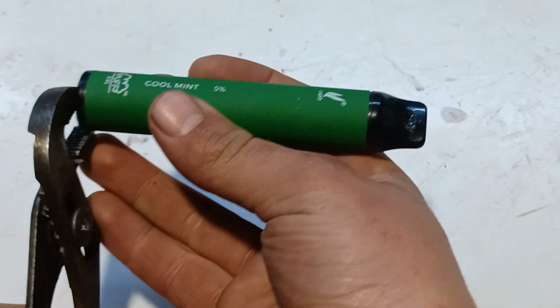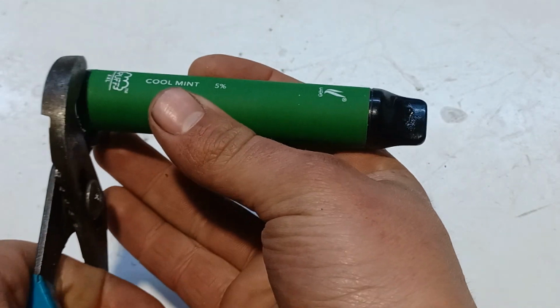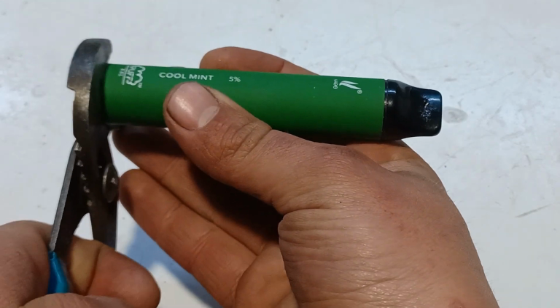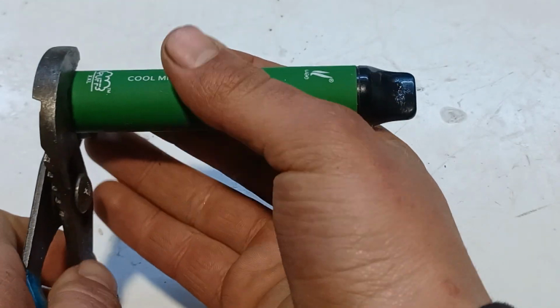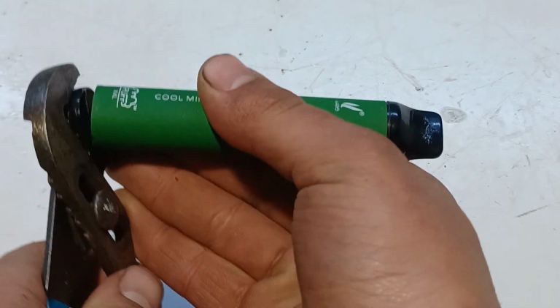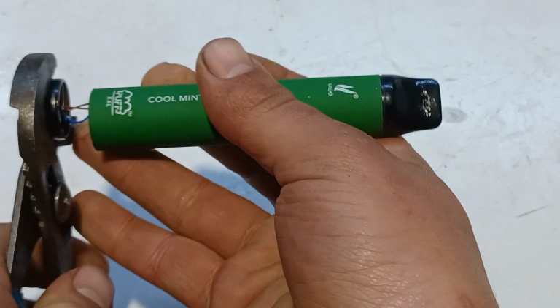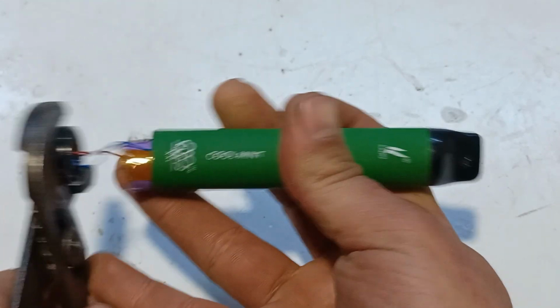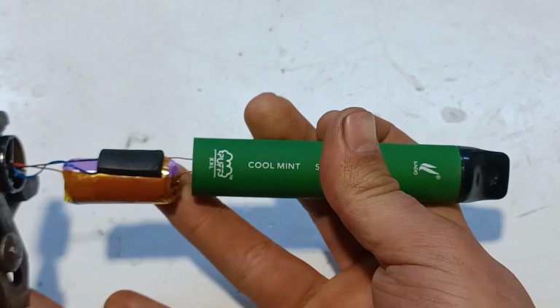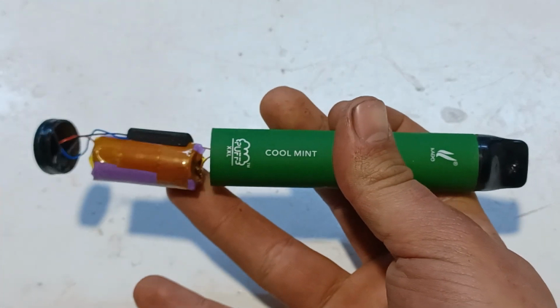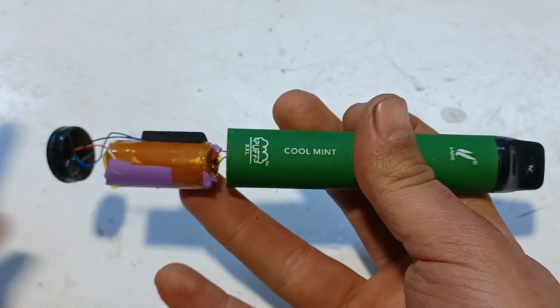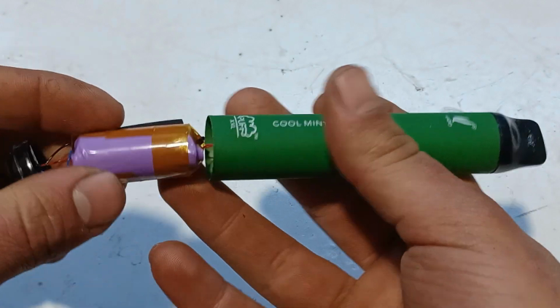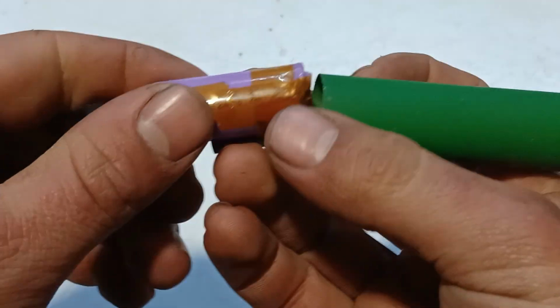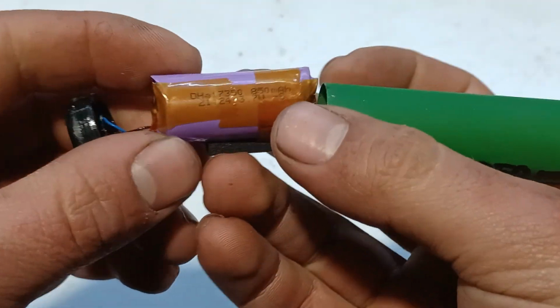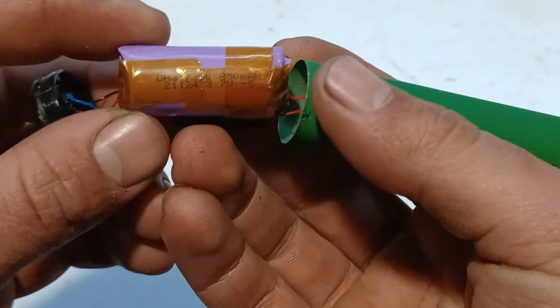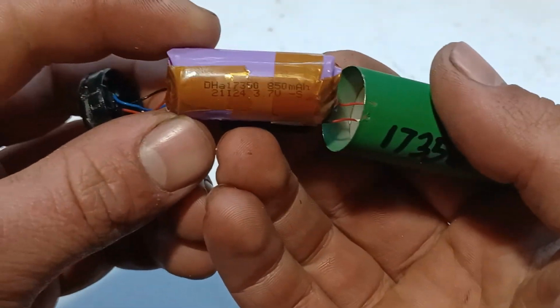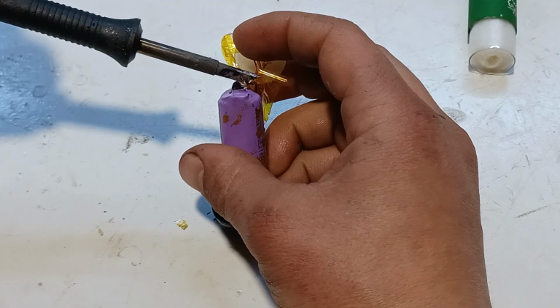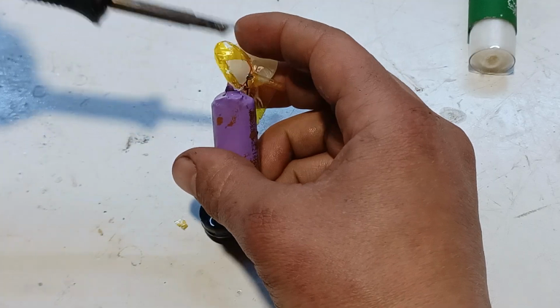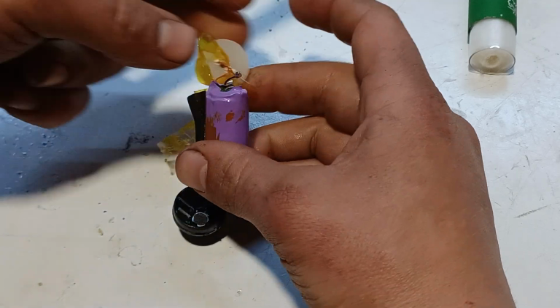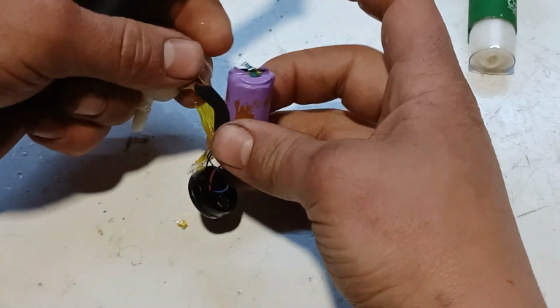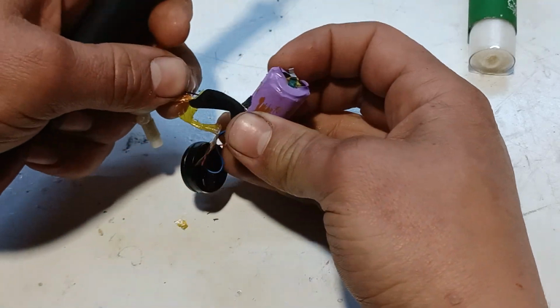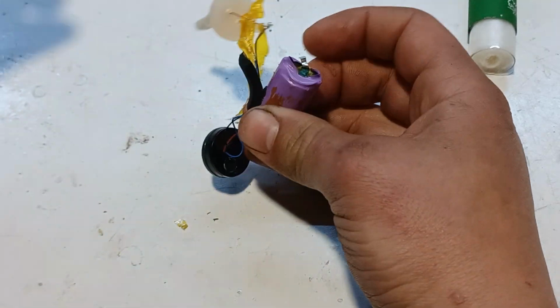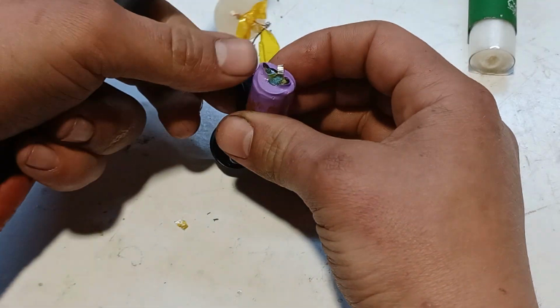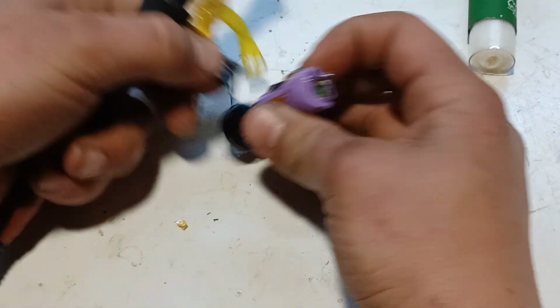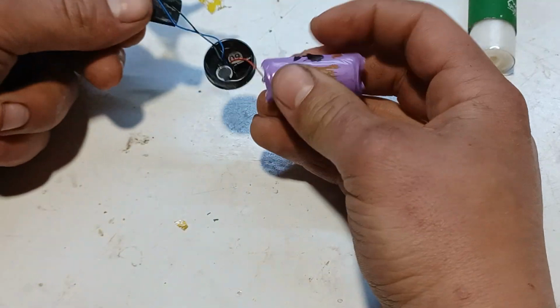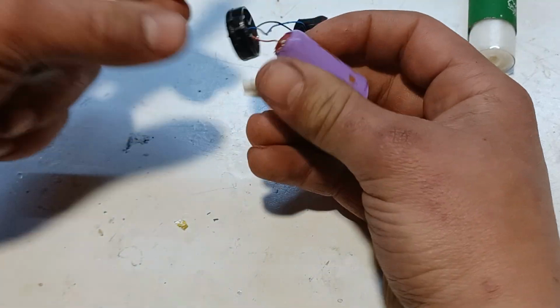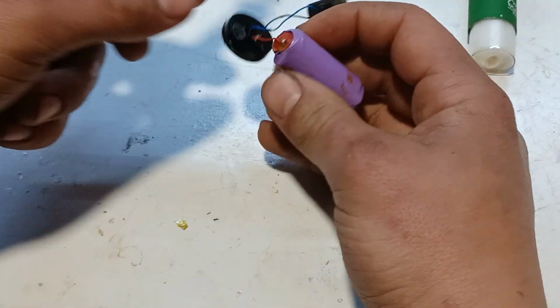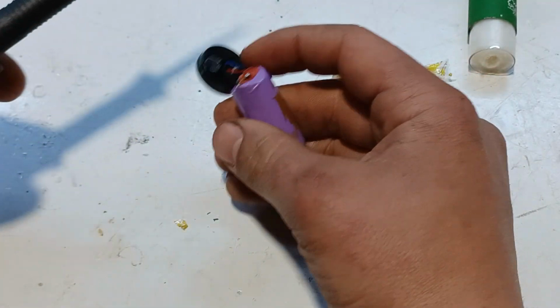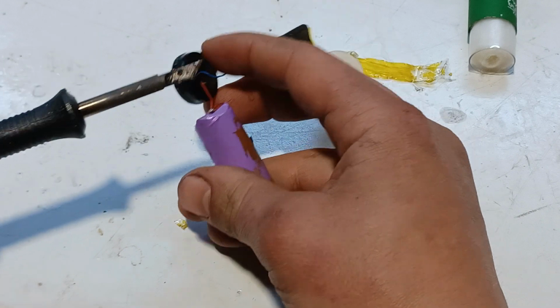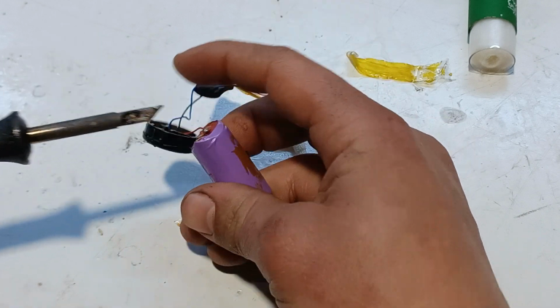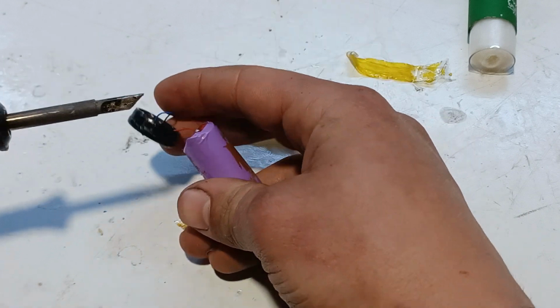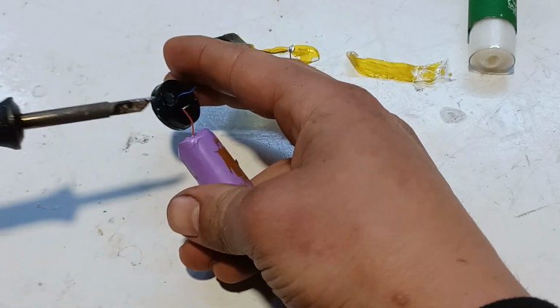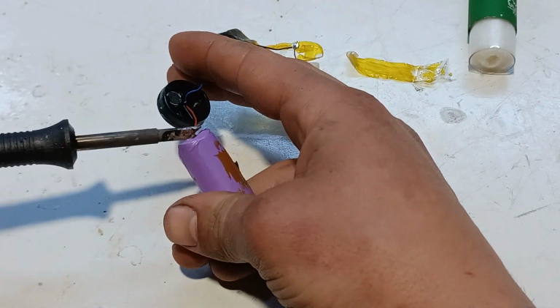To salvage a battery from a vape, the back cap is removed, then the positive and negative wires are desoldered from the battery.